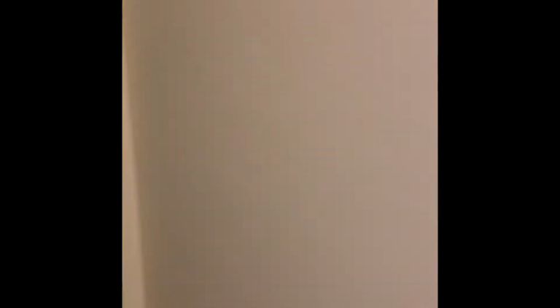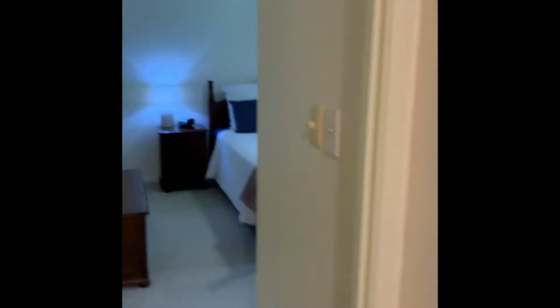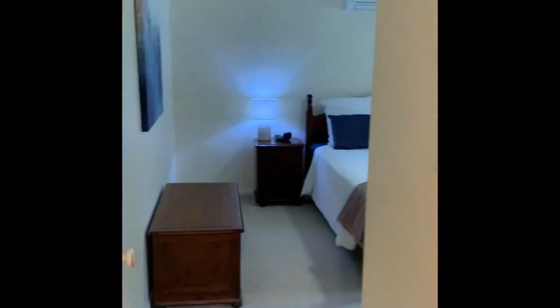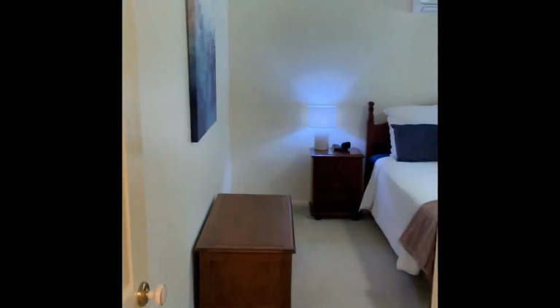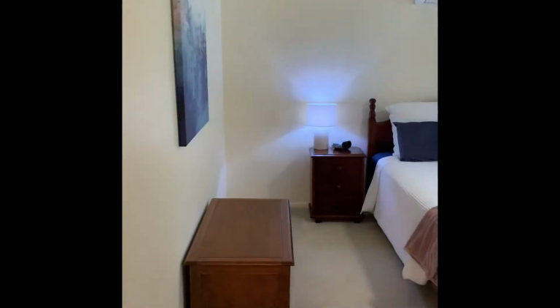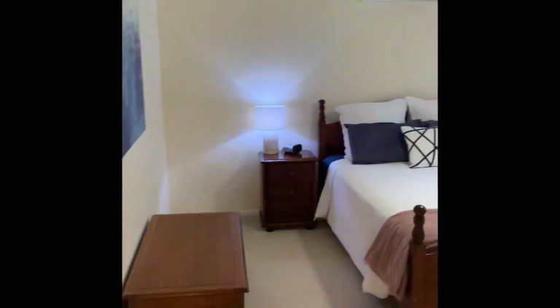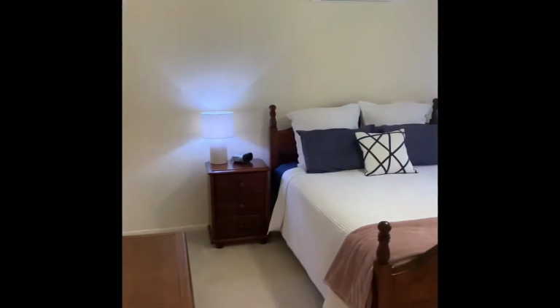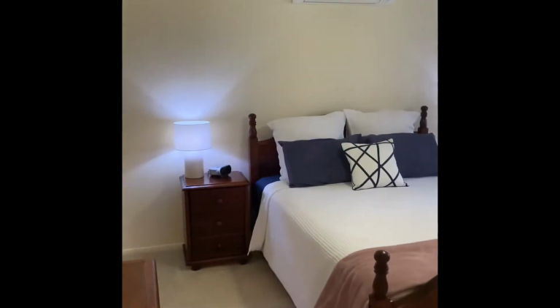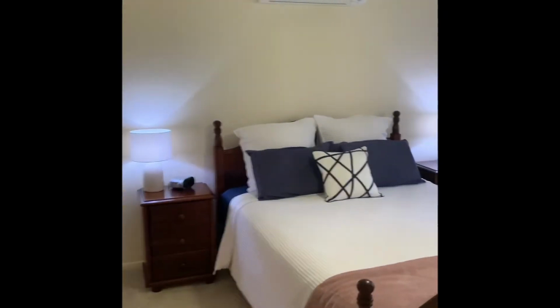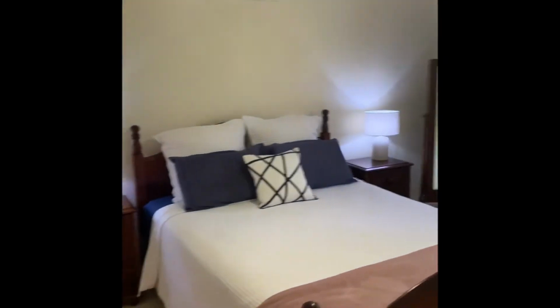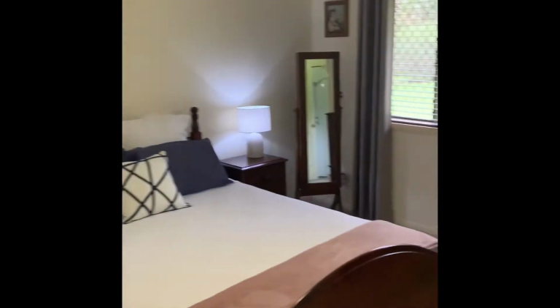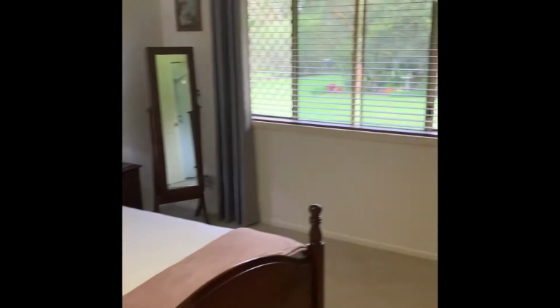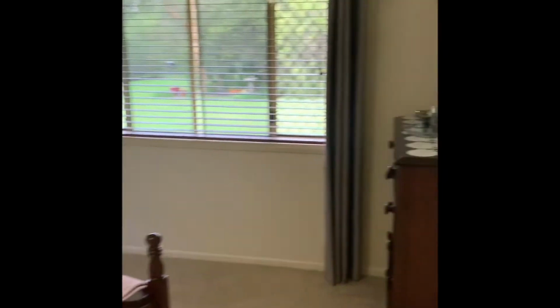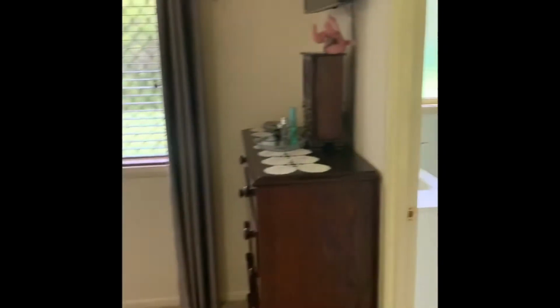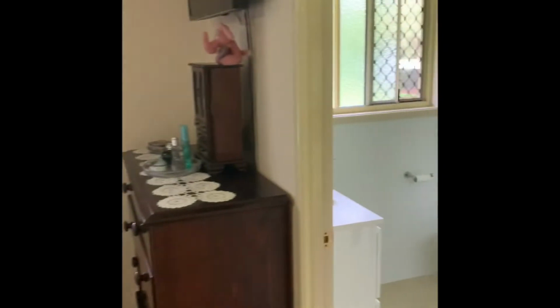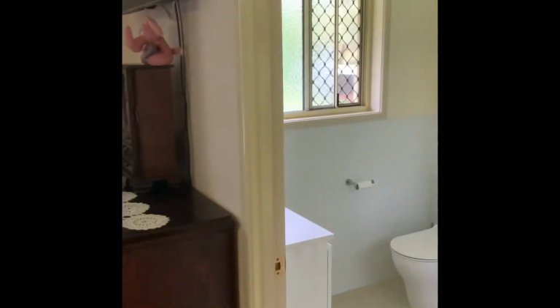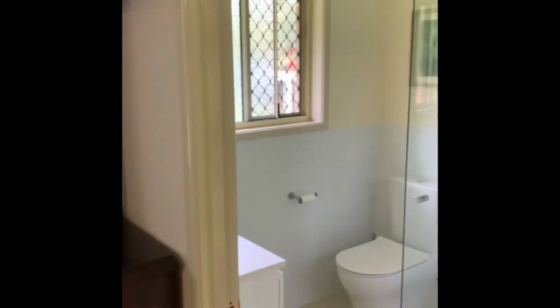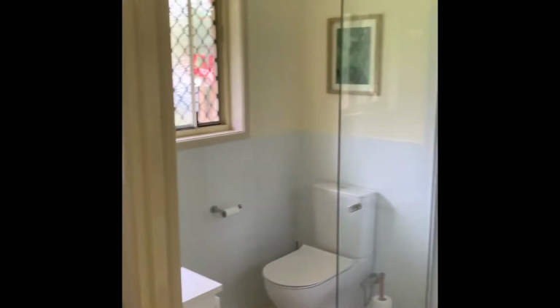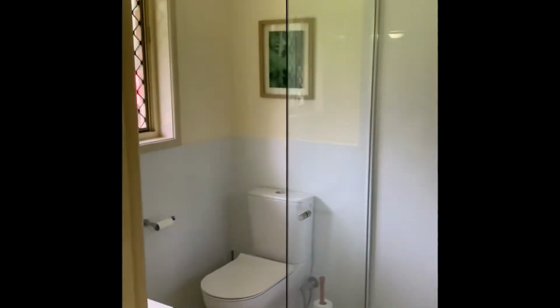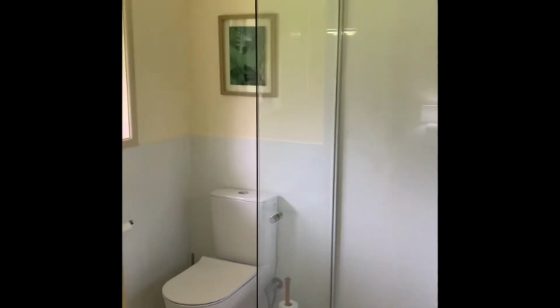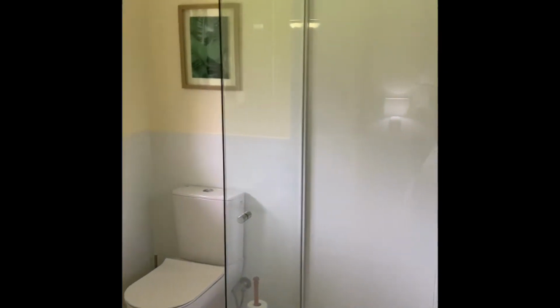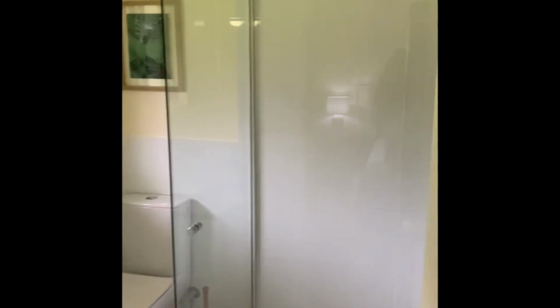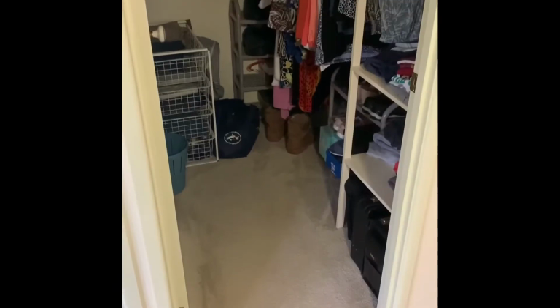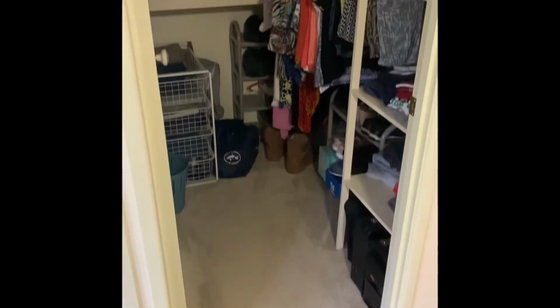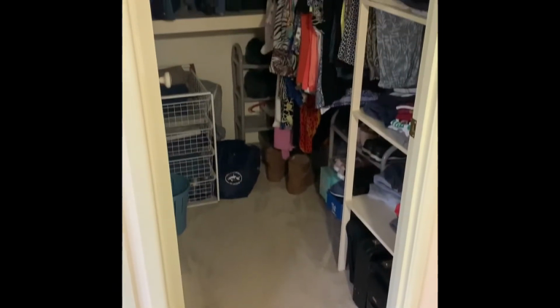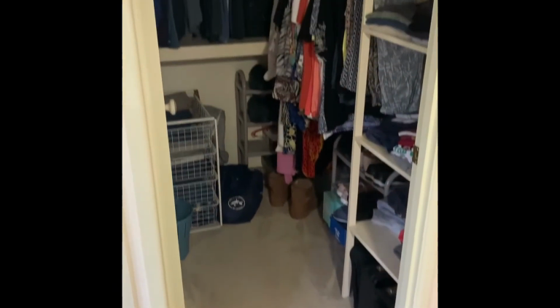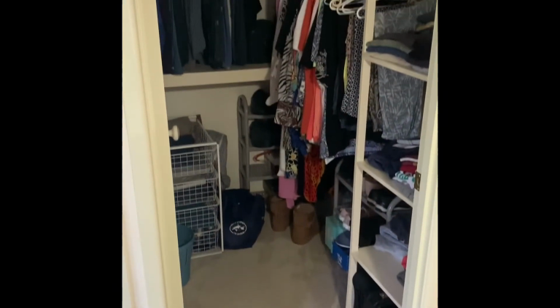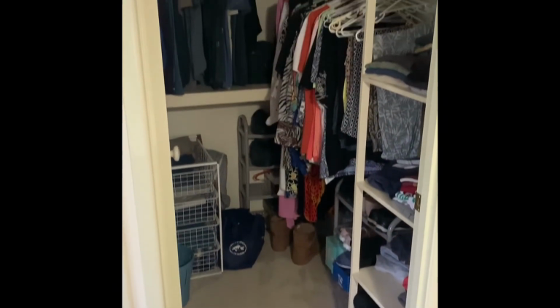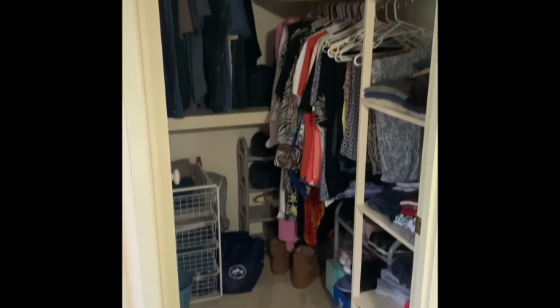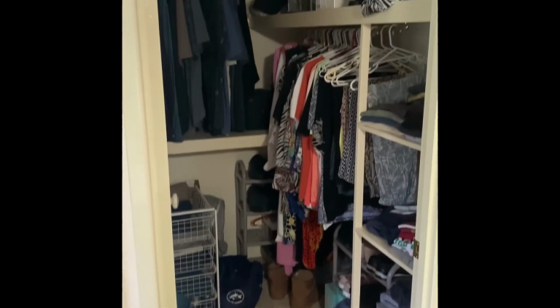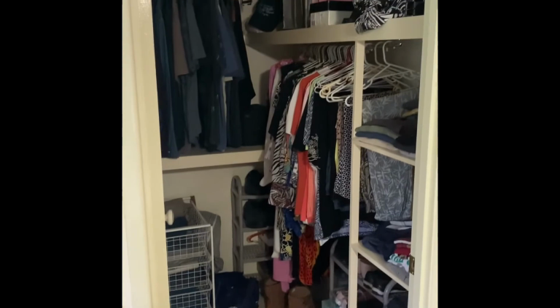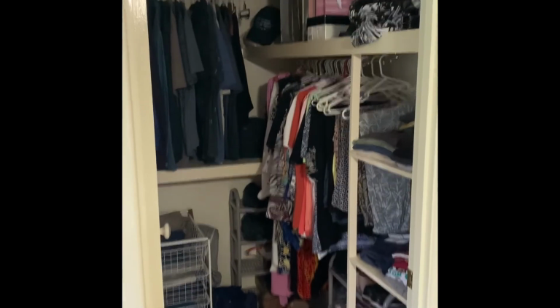This is the master suite, which has an air conditioner and a renovated ensuite. The master bedroom also has a walk-in robe with built-in storage.